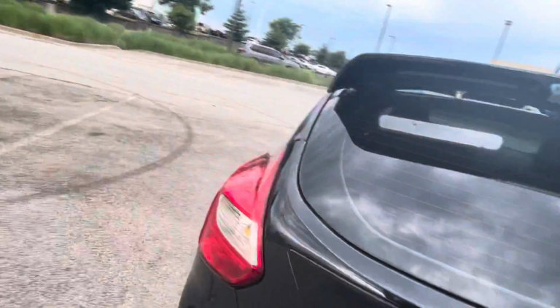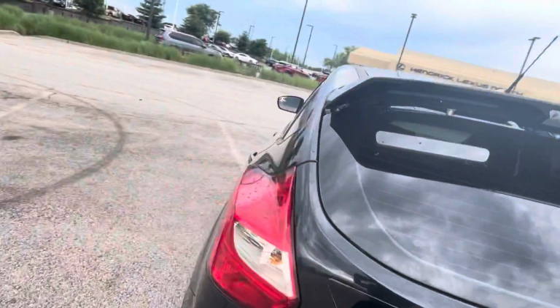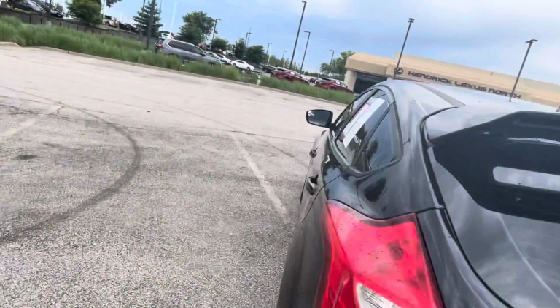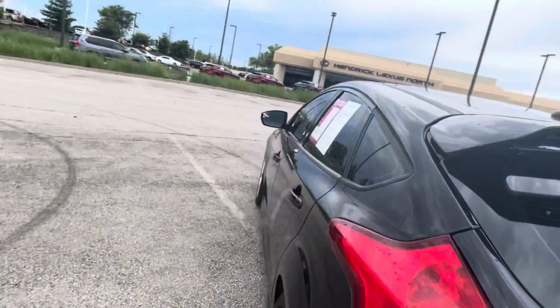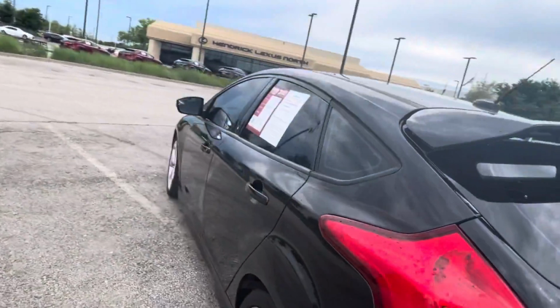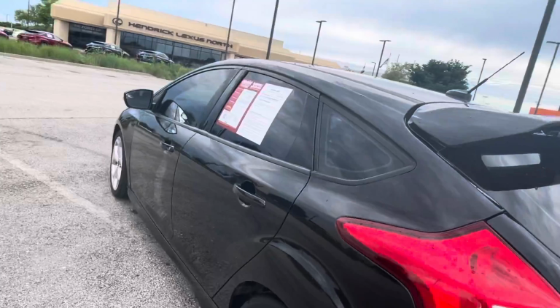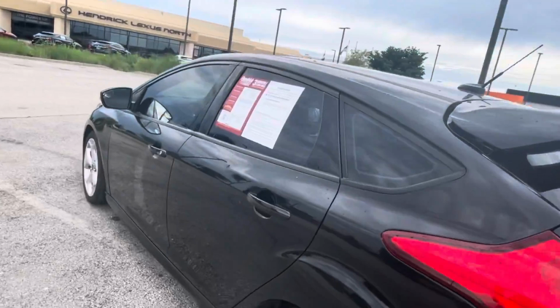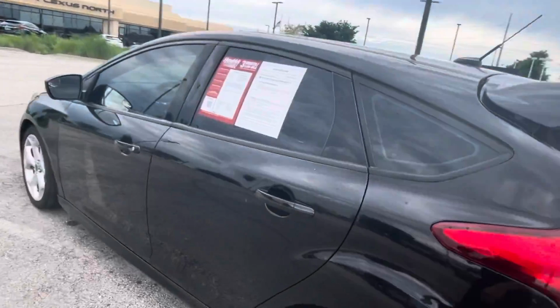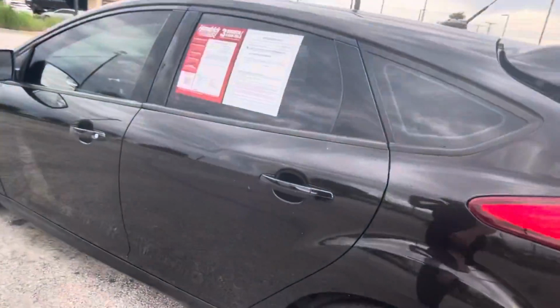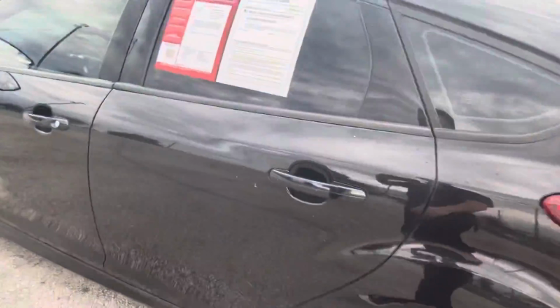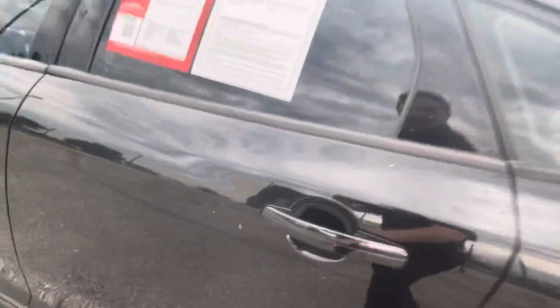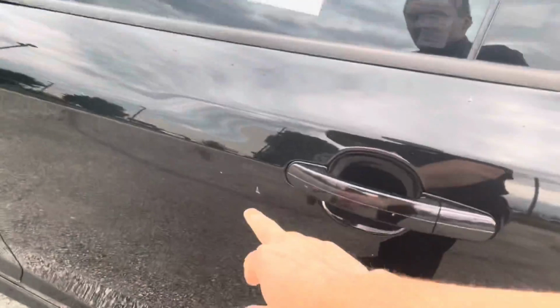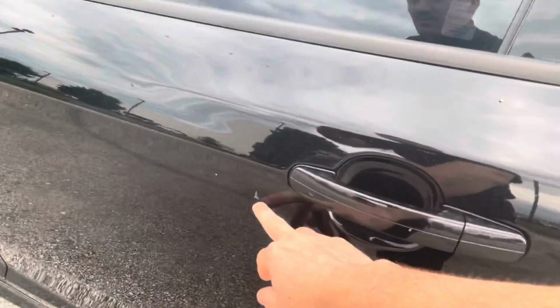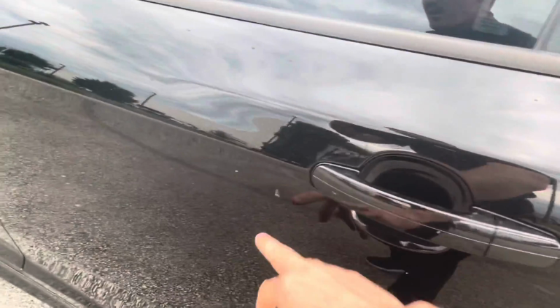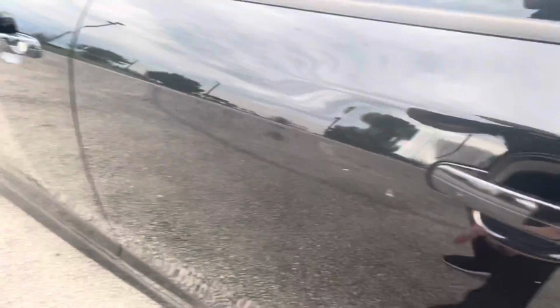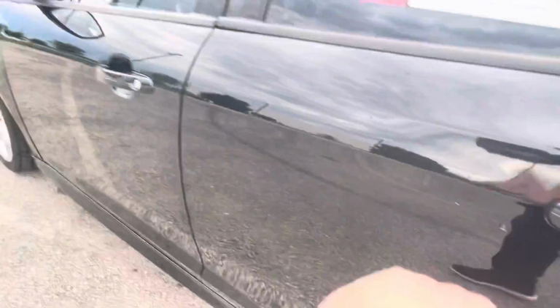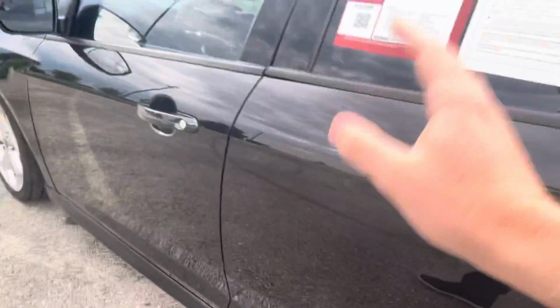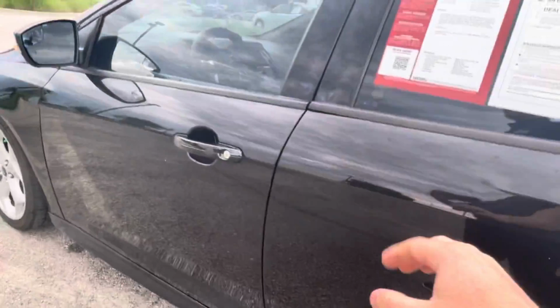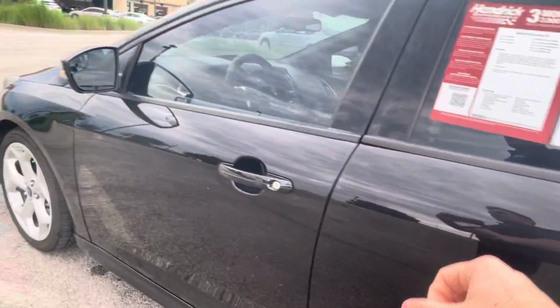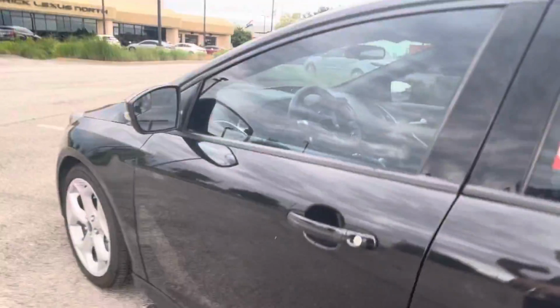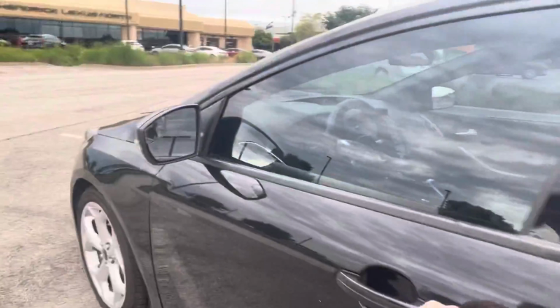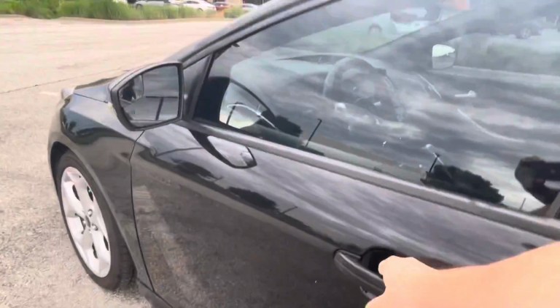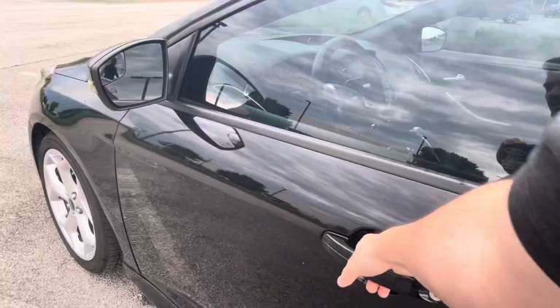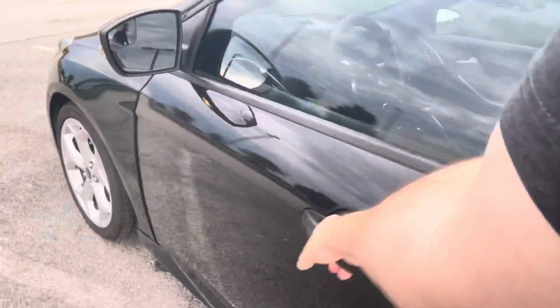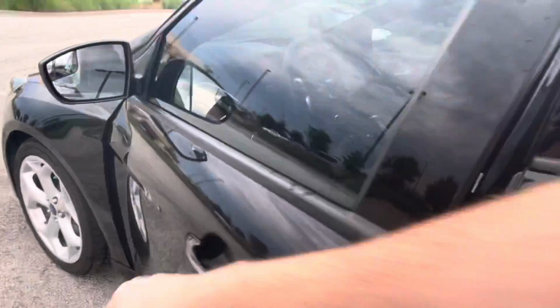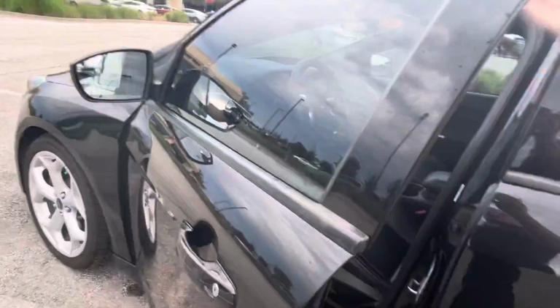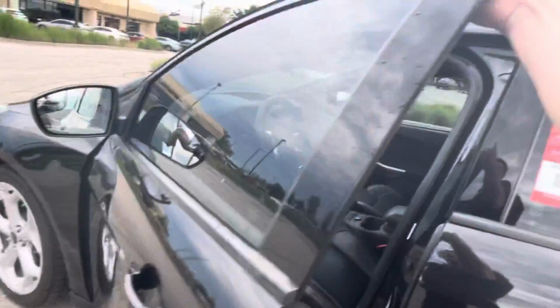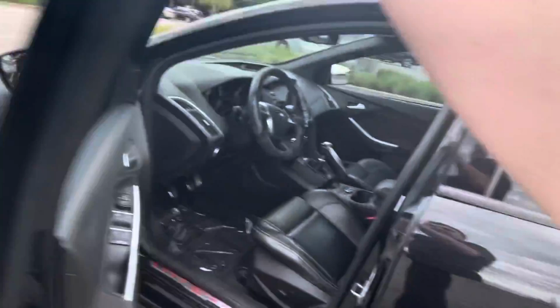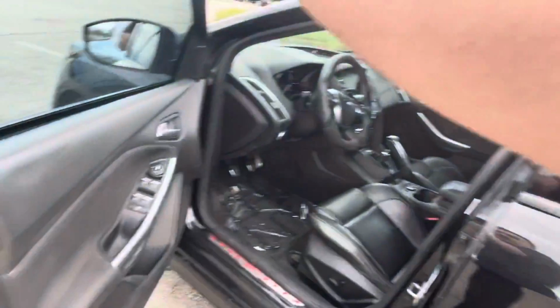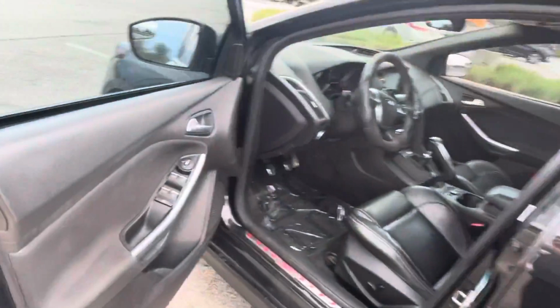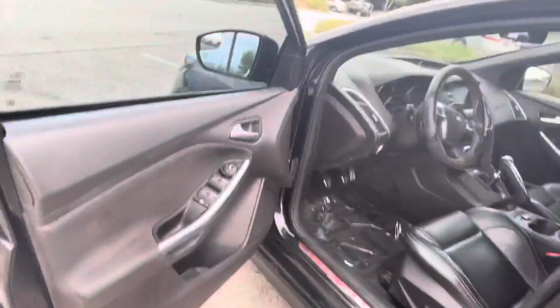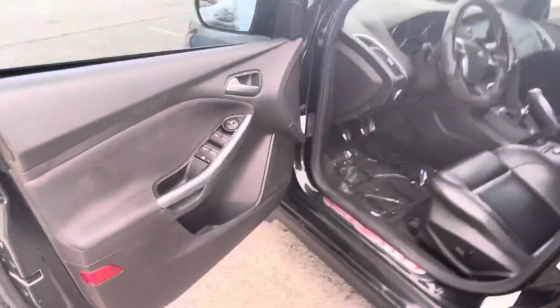Taking you around to this side — you do have a little door ding here, and some minor scratches on the car, but nothing too bad. It's in good condition for the mileage and for the year.